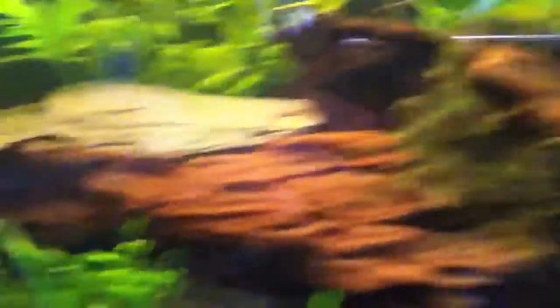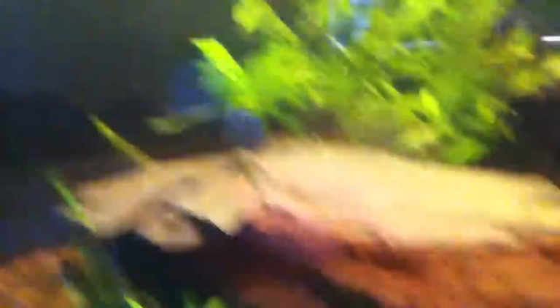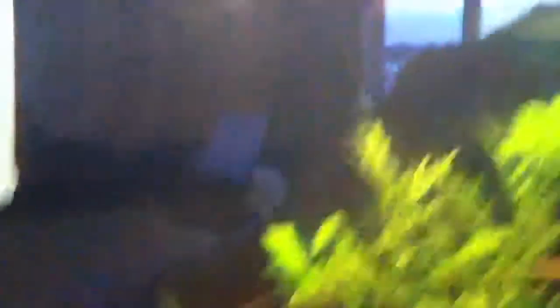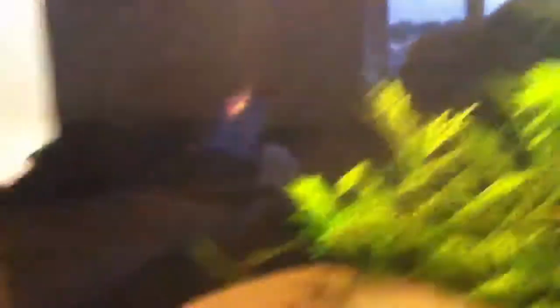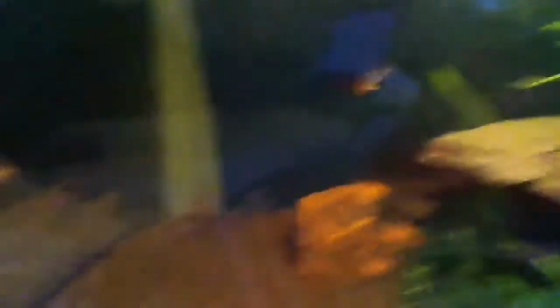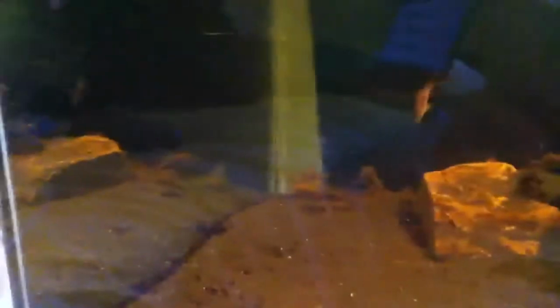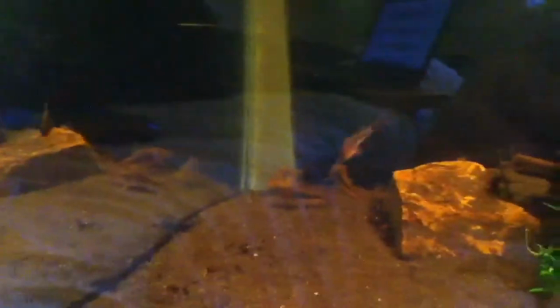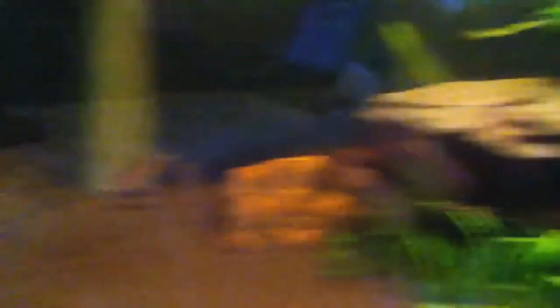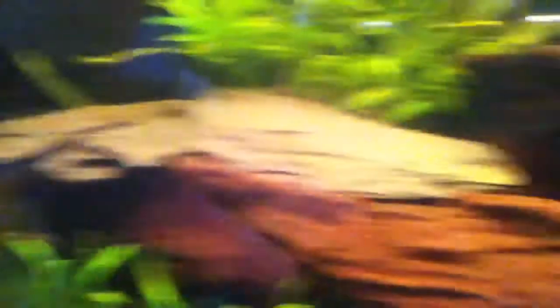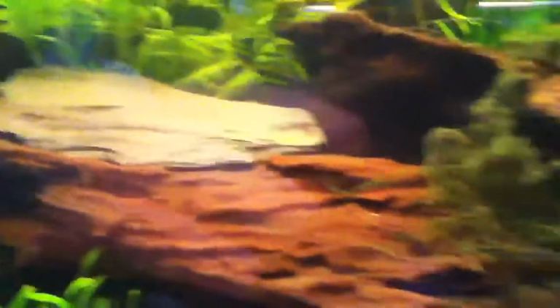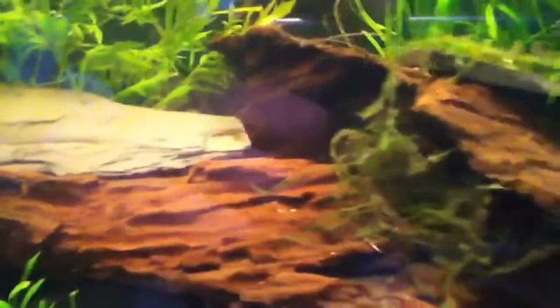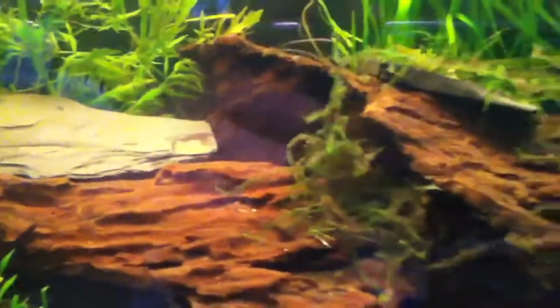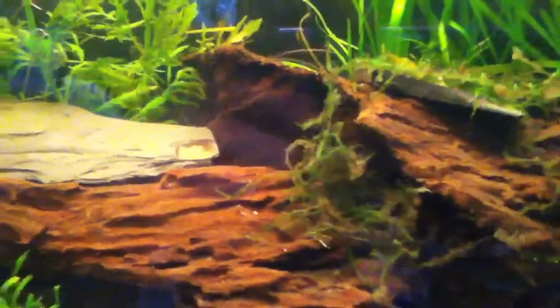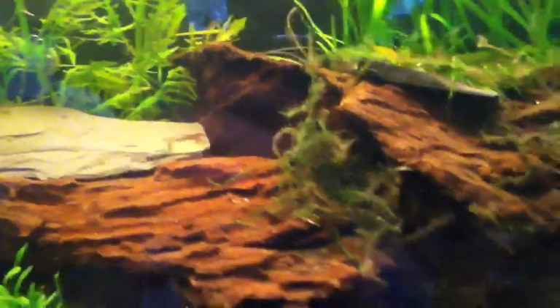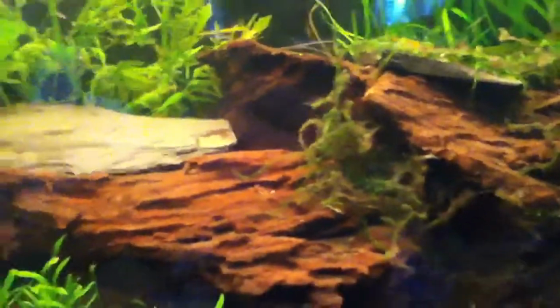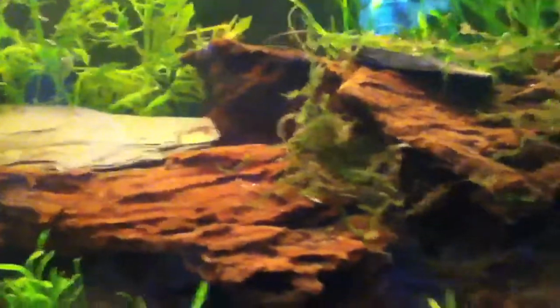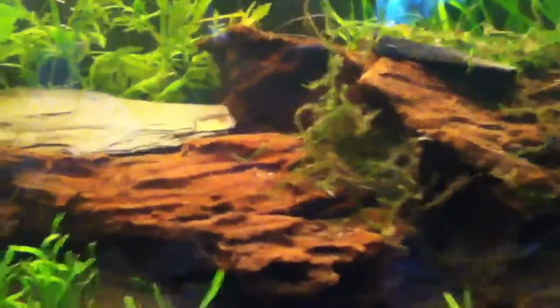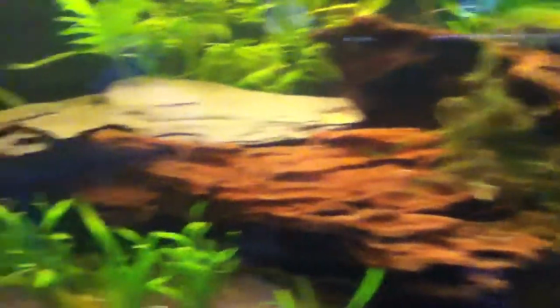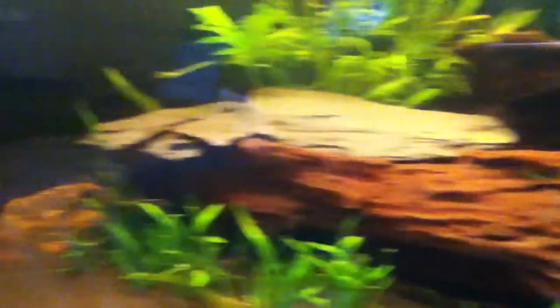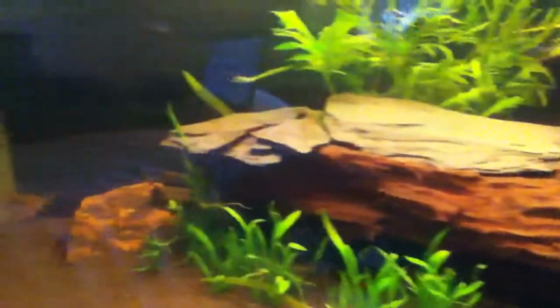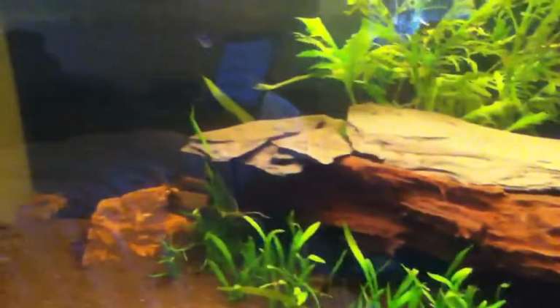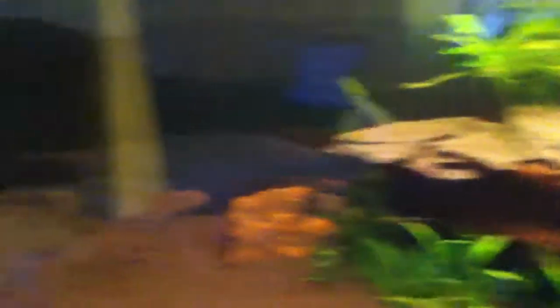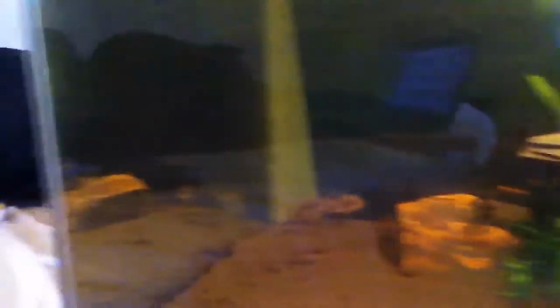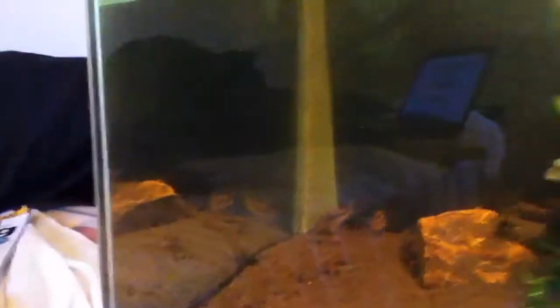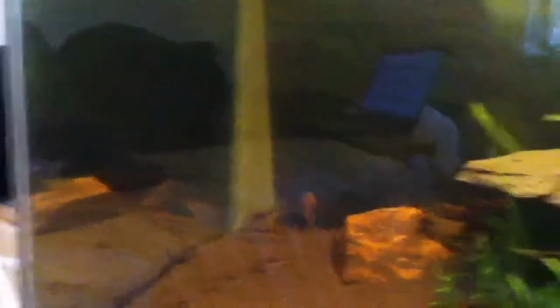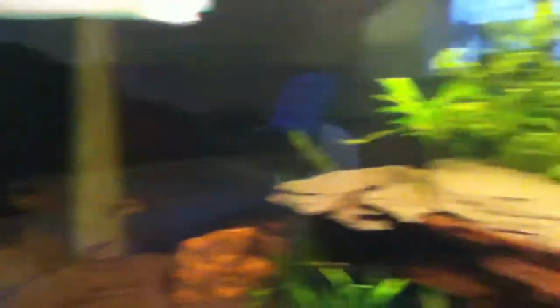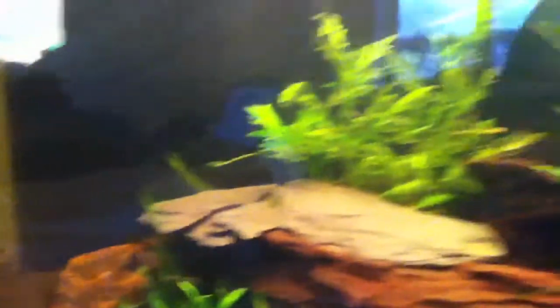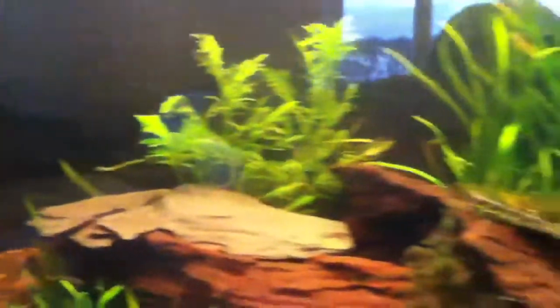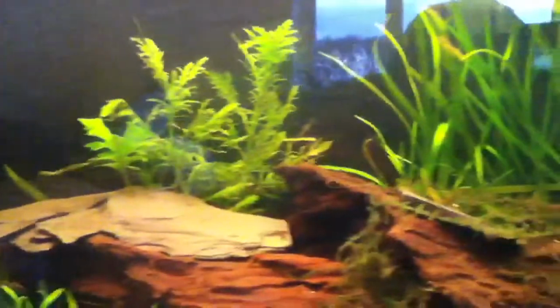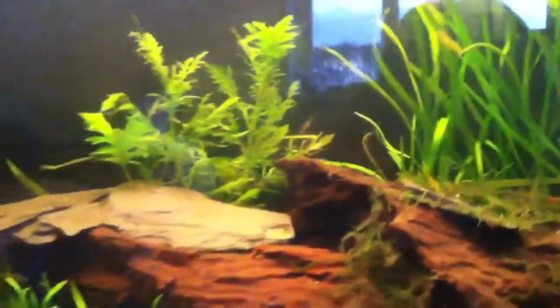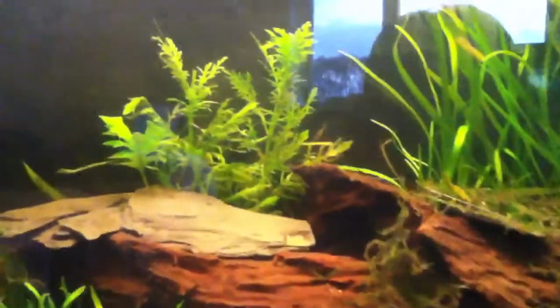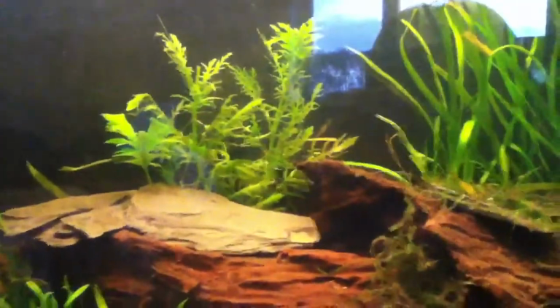If you've got fish that like a low pH, like Corydoras, bogwood lowers it. It also puts tannins into the water, which makes some Amazonian fish want to spawn.